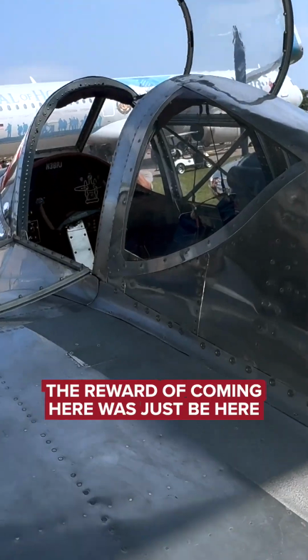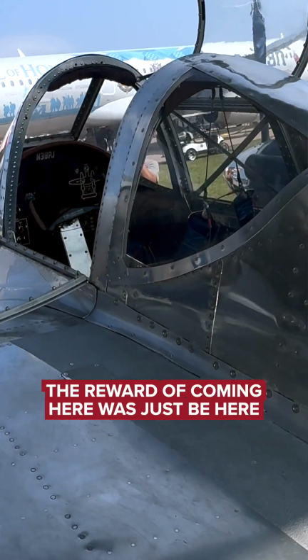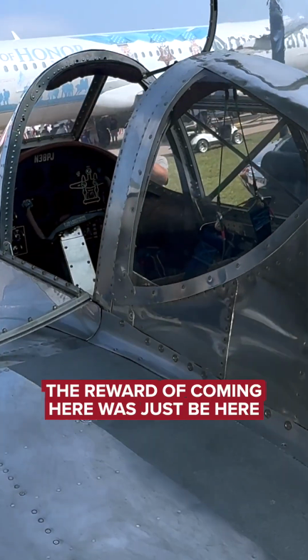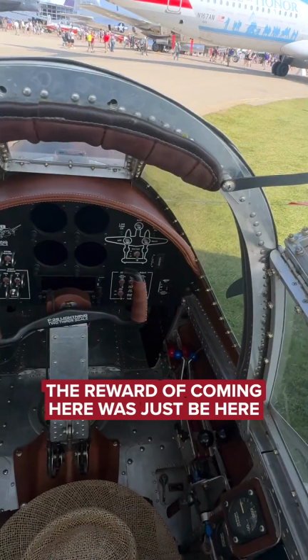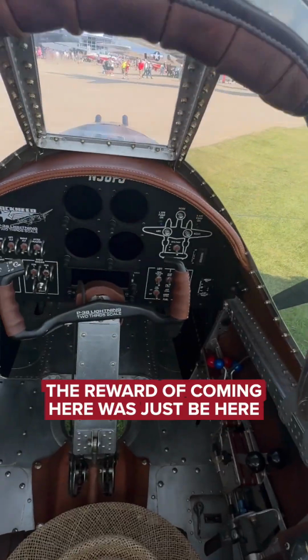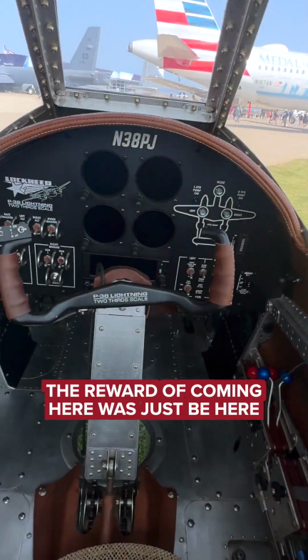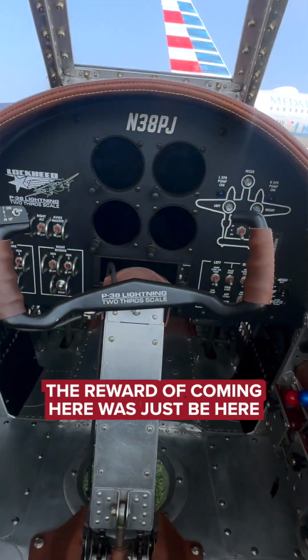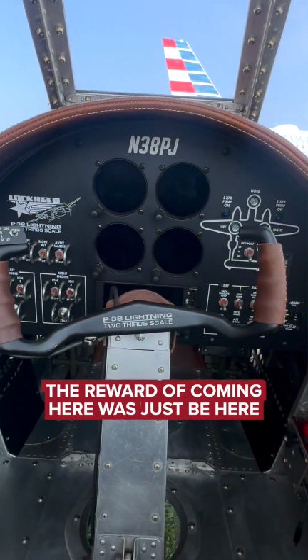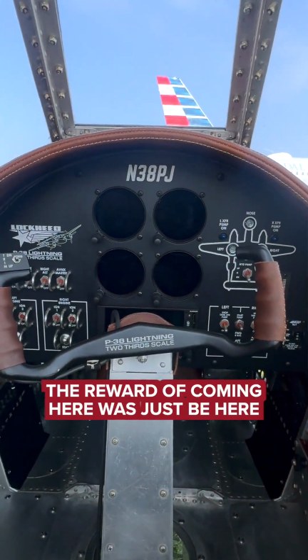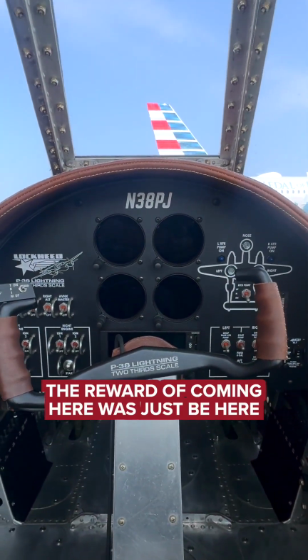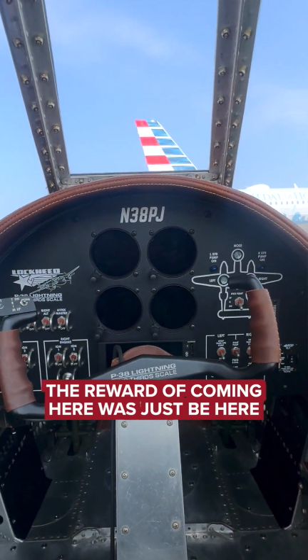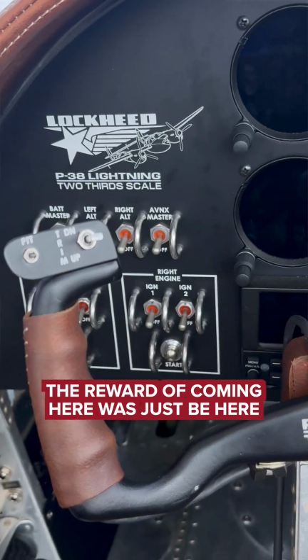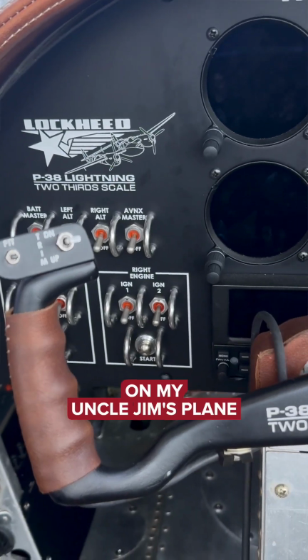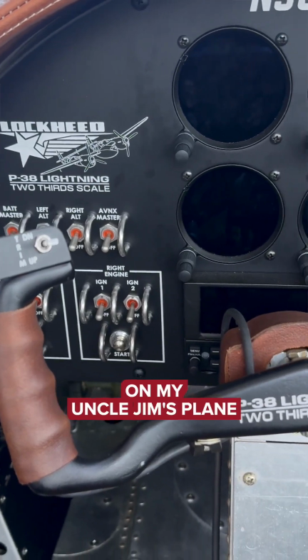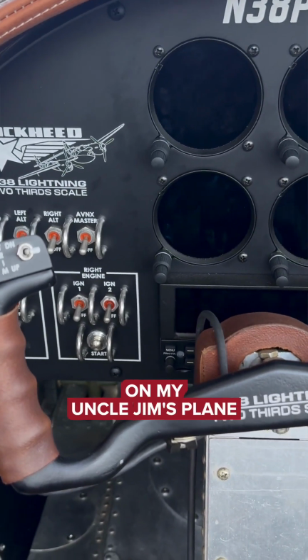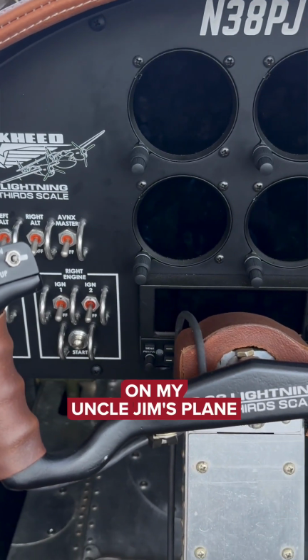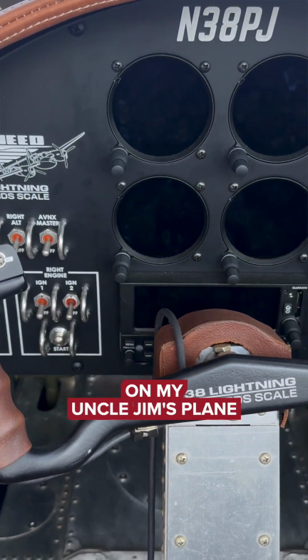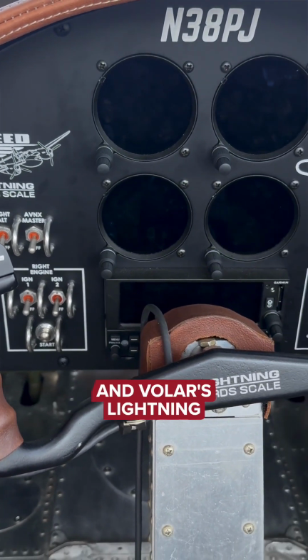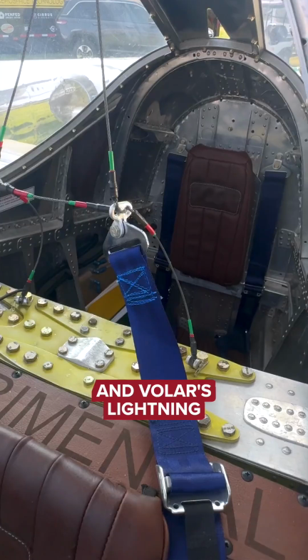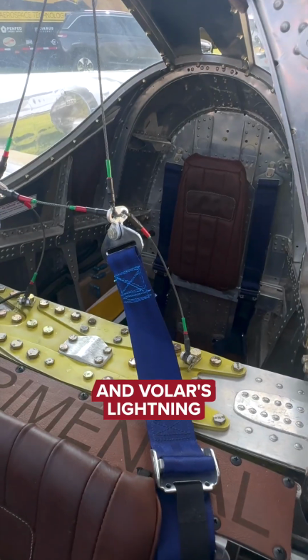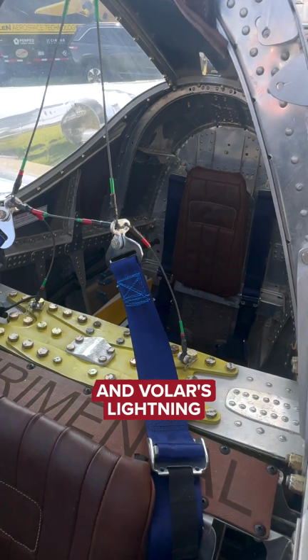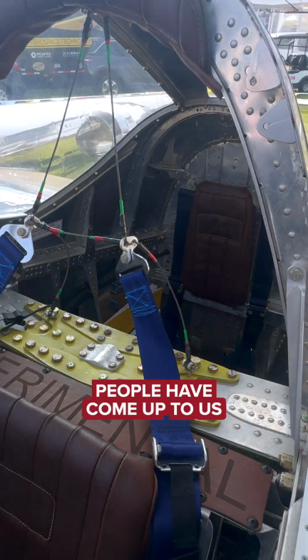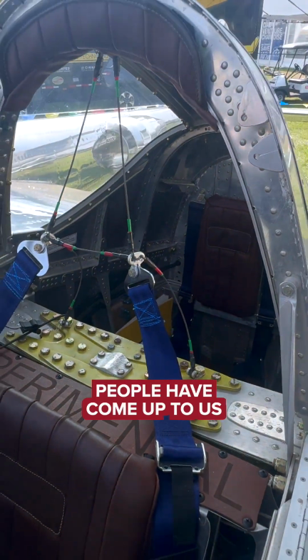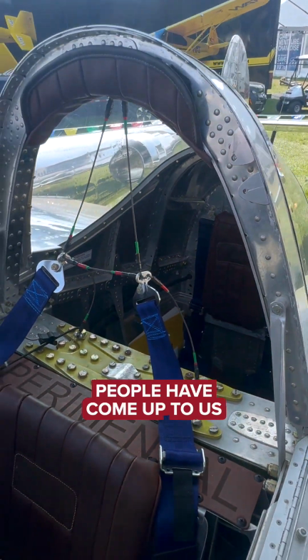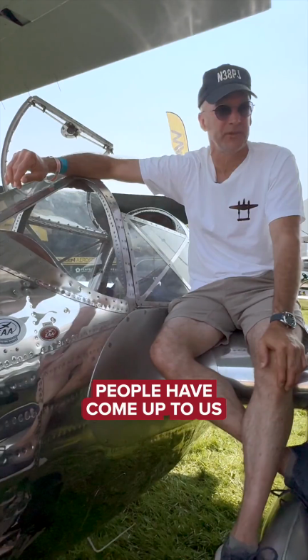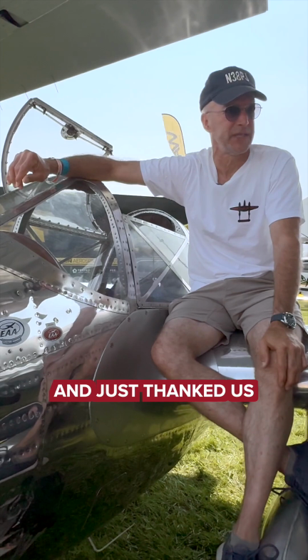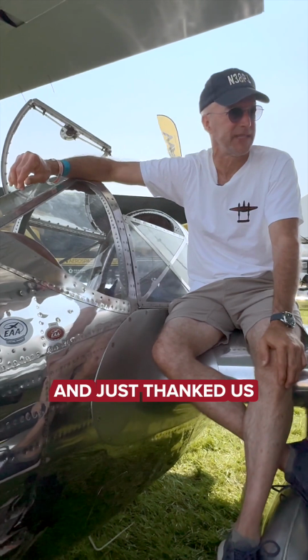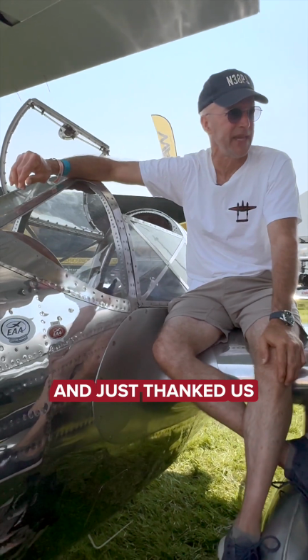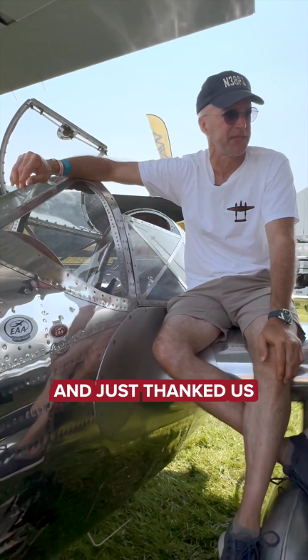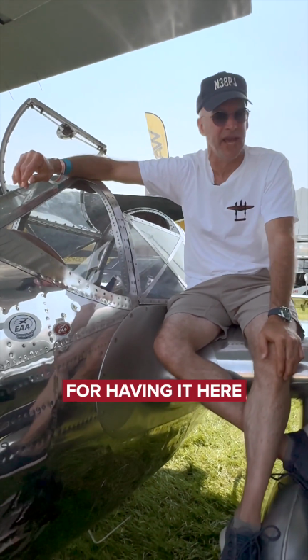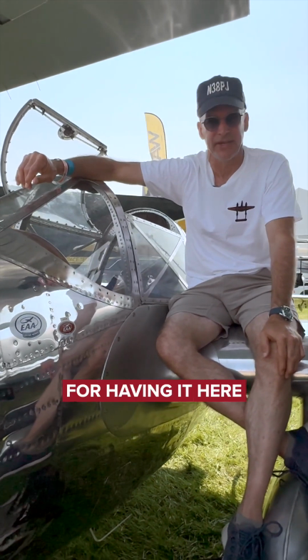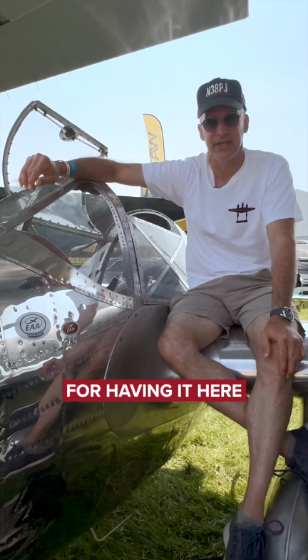The reward of coming here was just to be here on my Uncle Jim's plane — Velar's Lightning. People have come up to us and just thanked us for having it here.